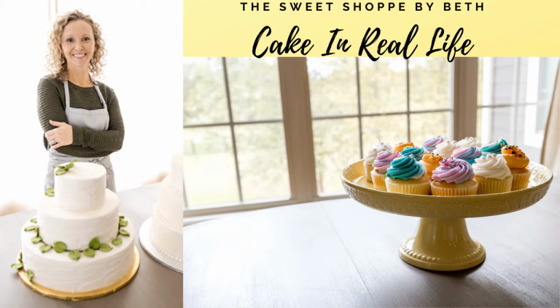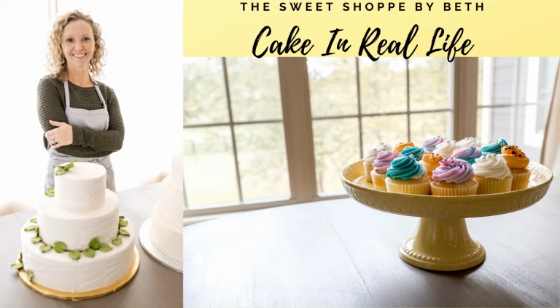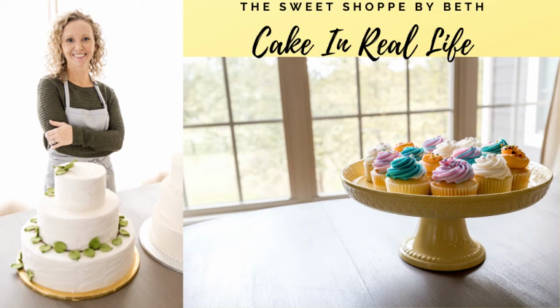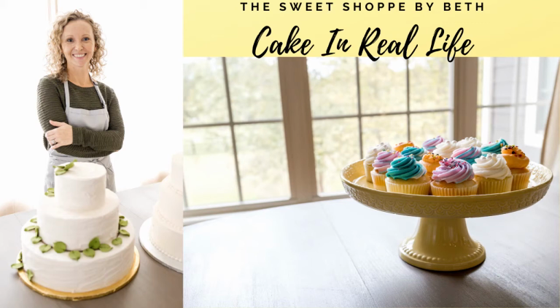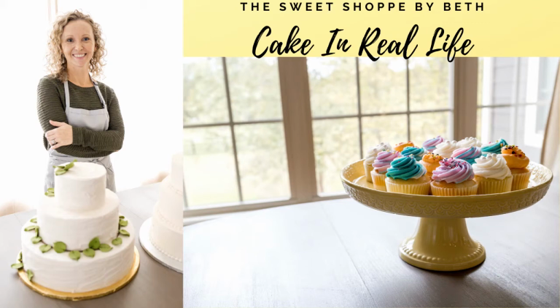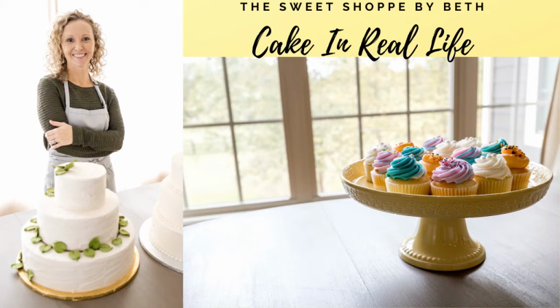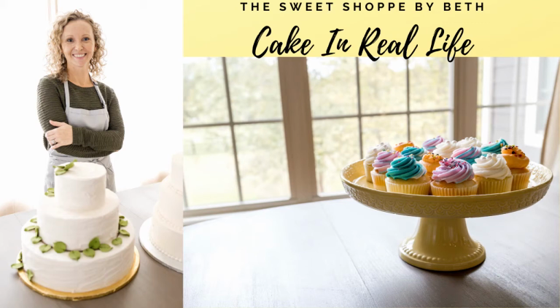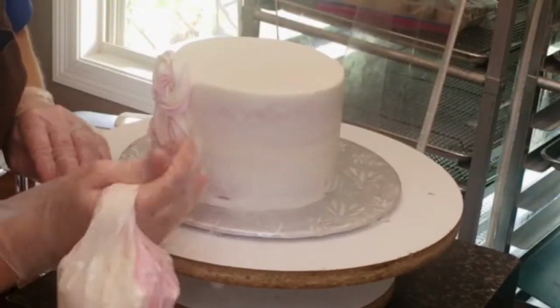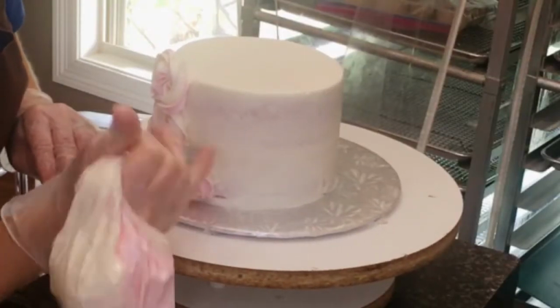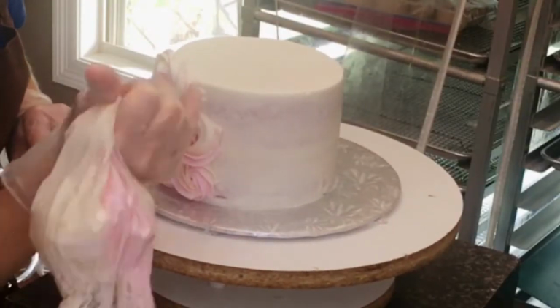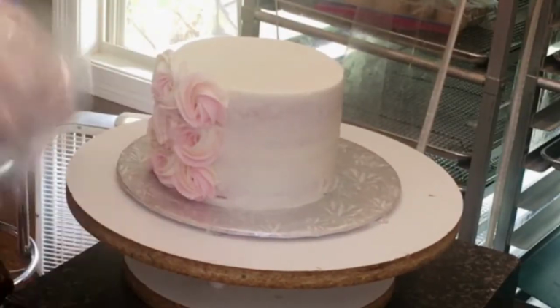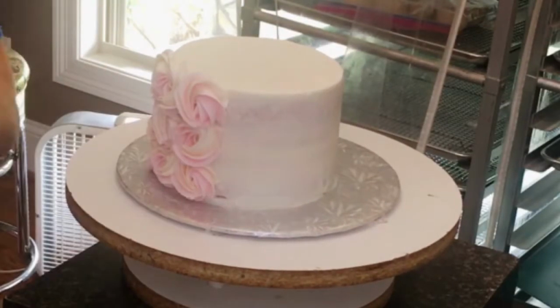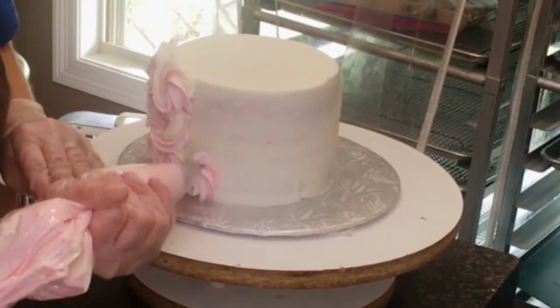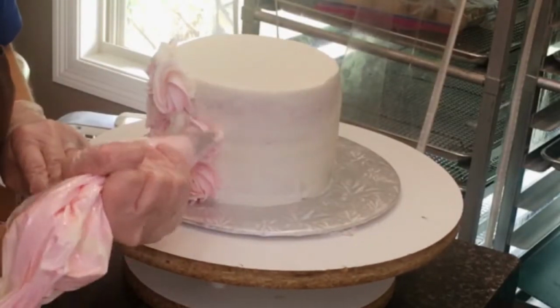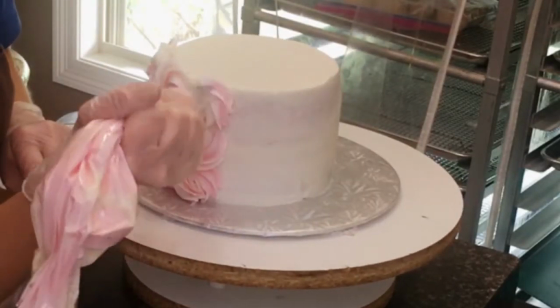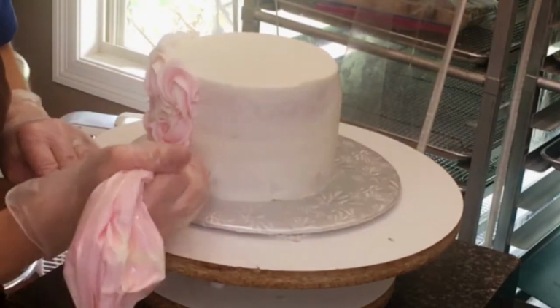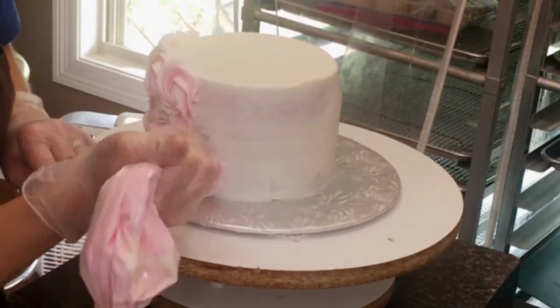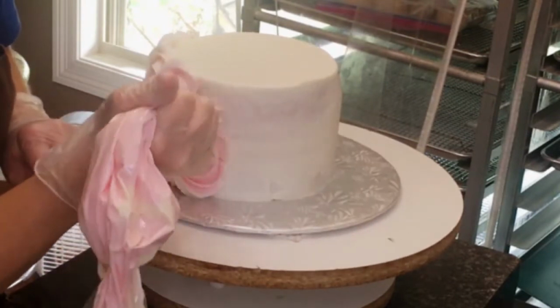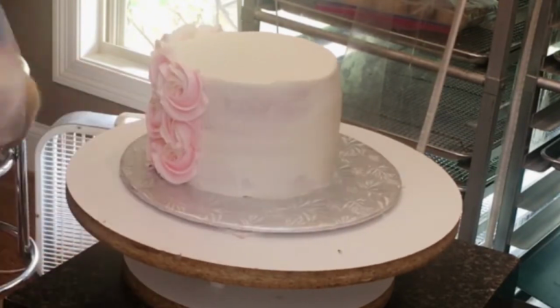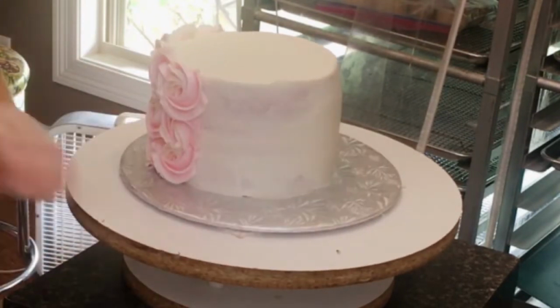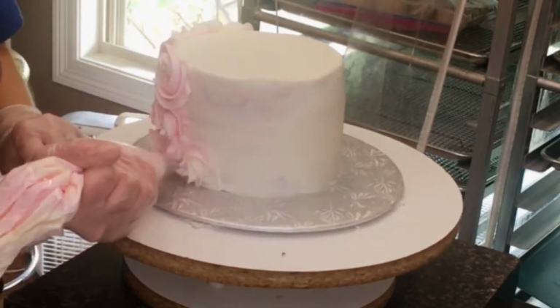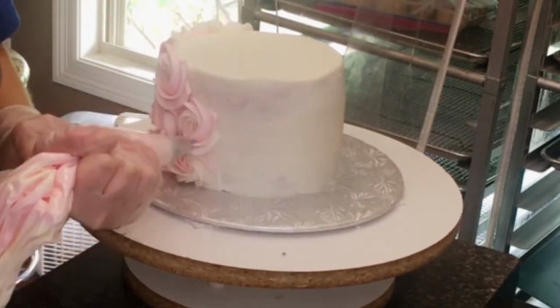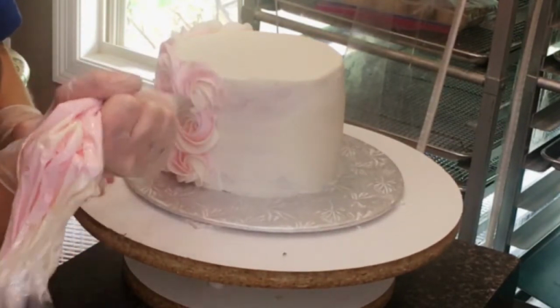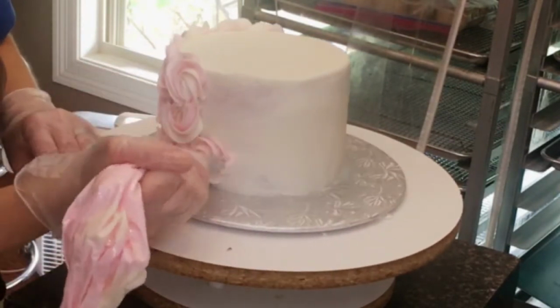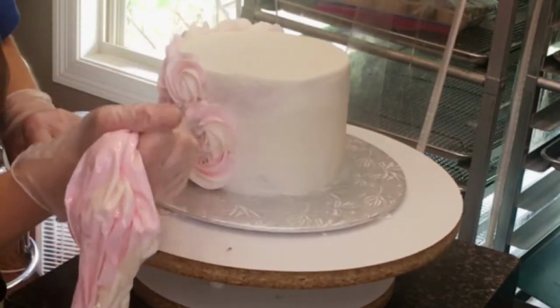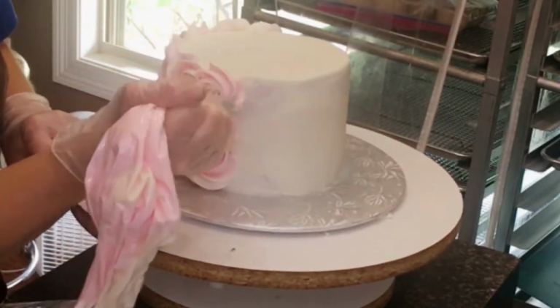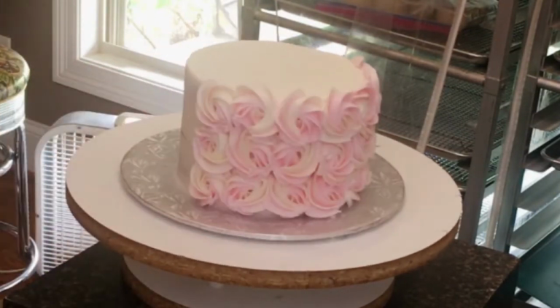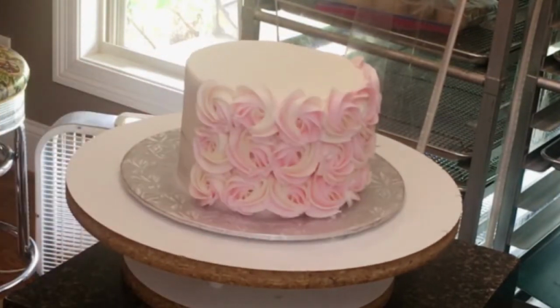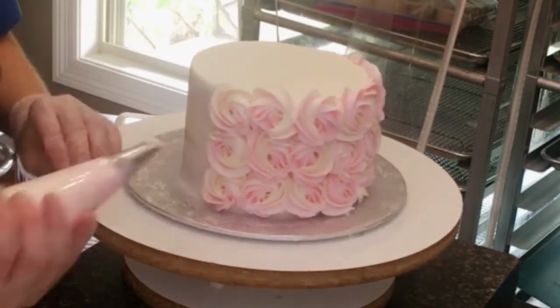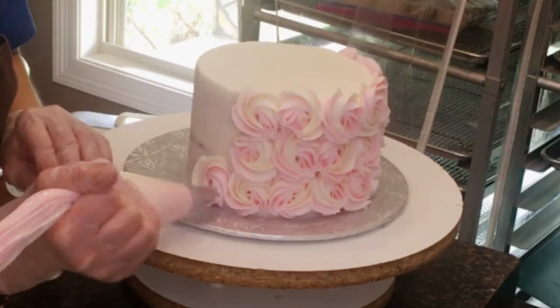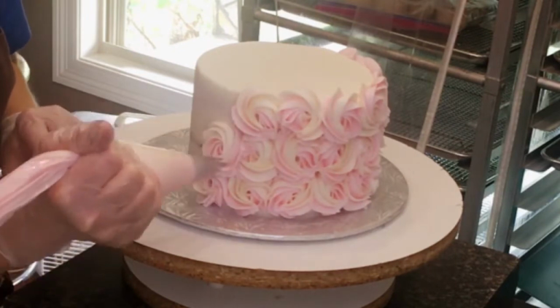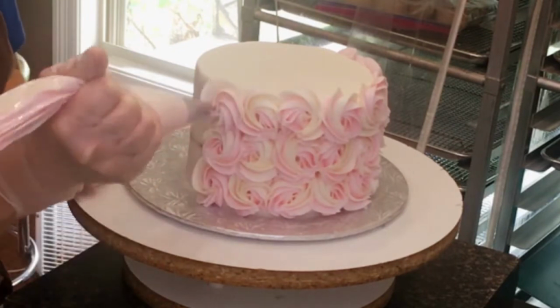Hey everyone, in today's video I'm going to be making an adorable little llama cake. This is a six inch round. I already have the crumb coat on, as you can see, and I've got a really pale pink rosette texture going on all the sides.